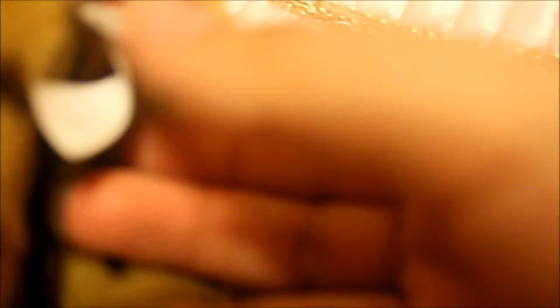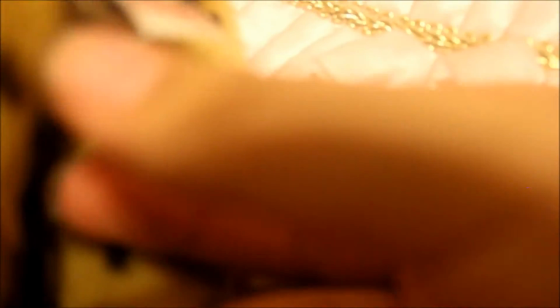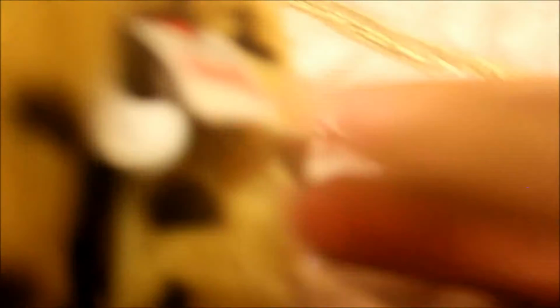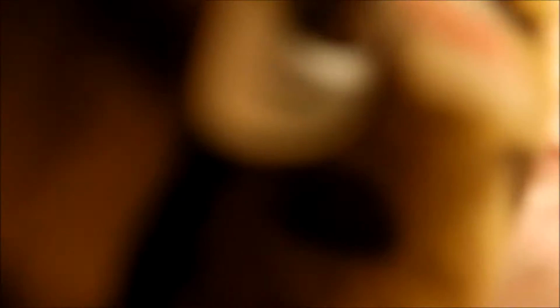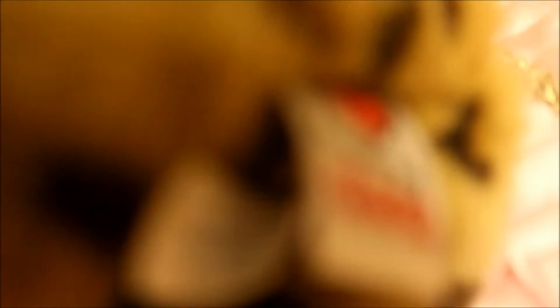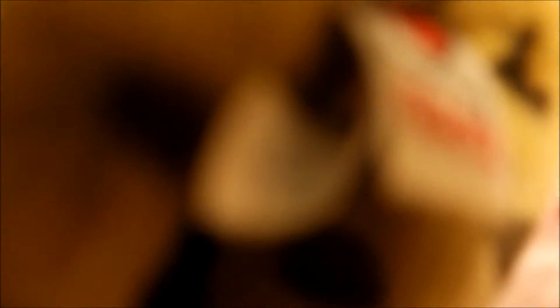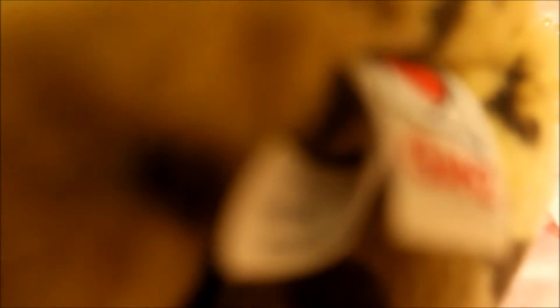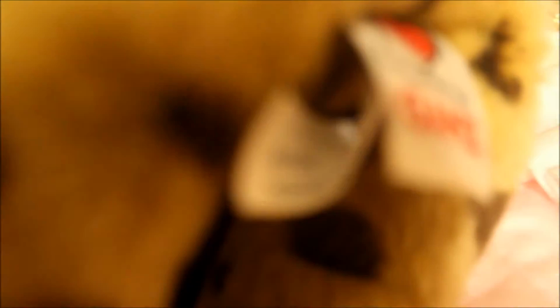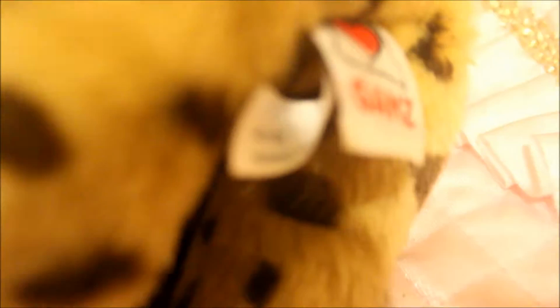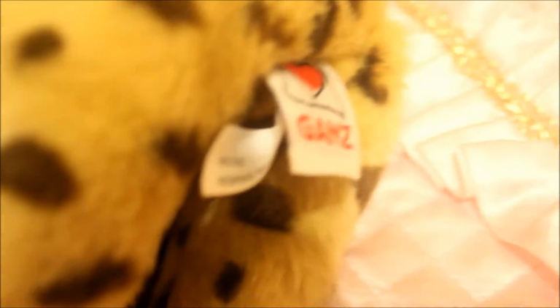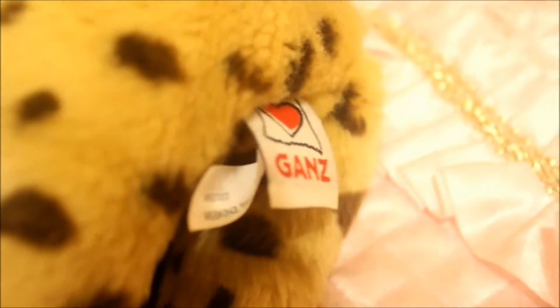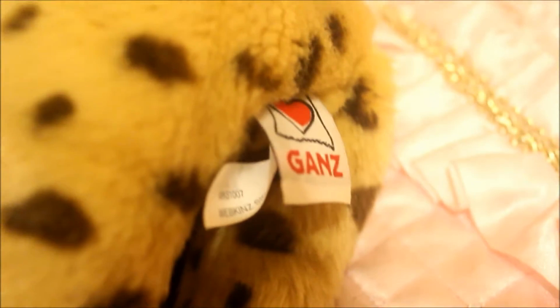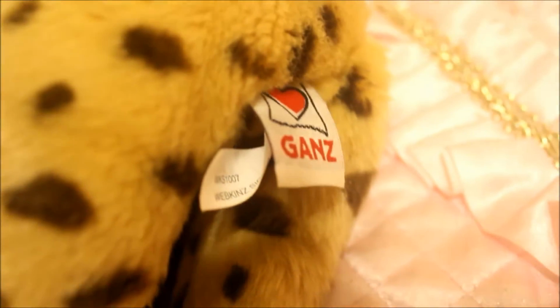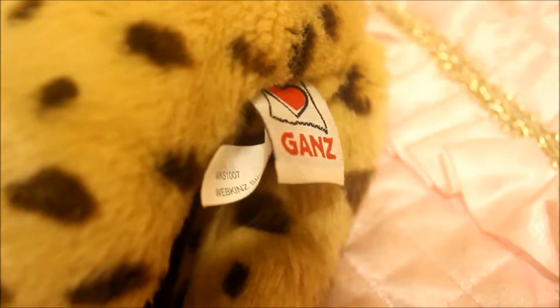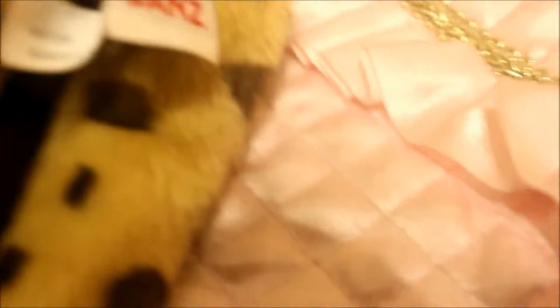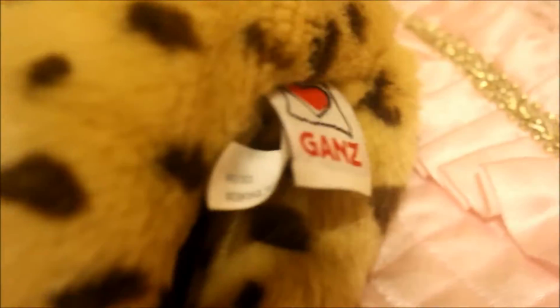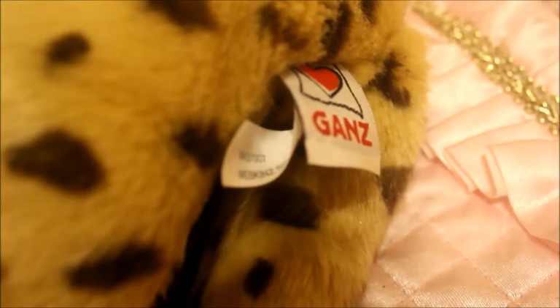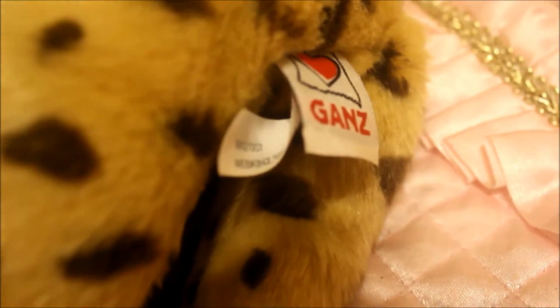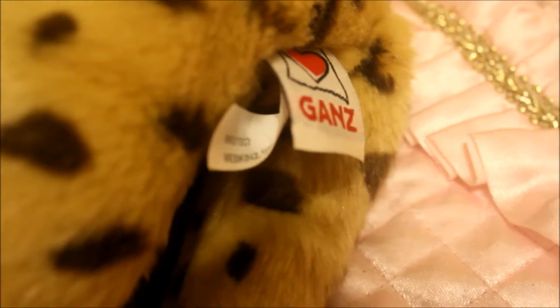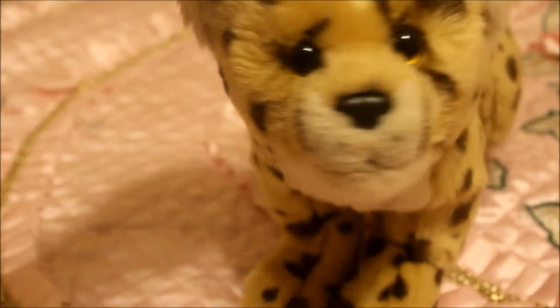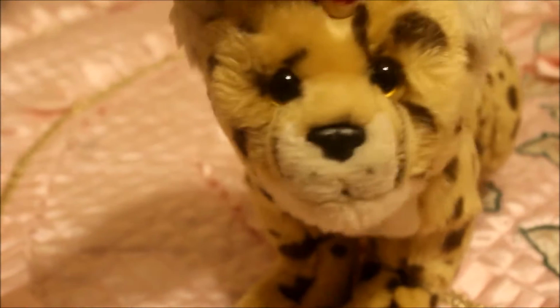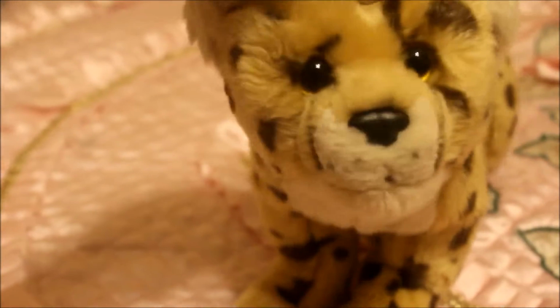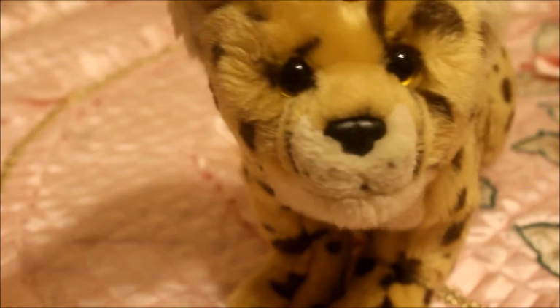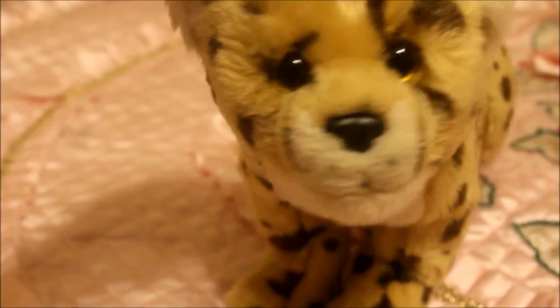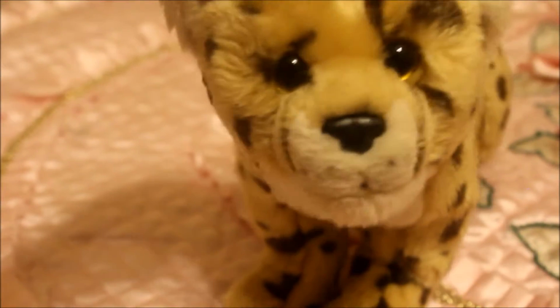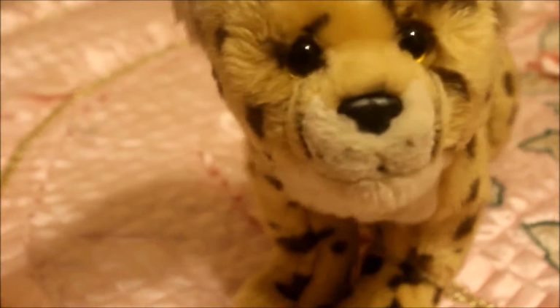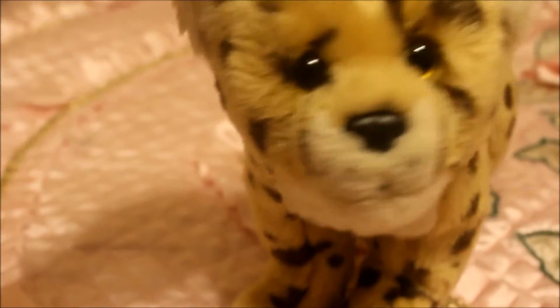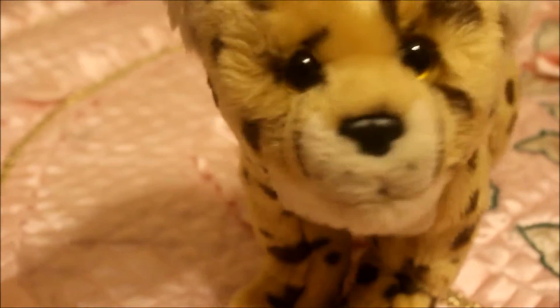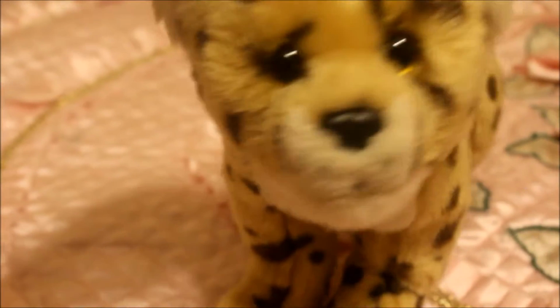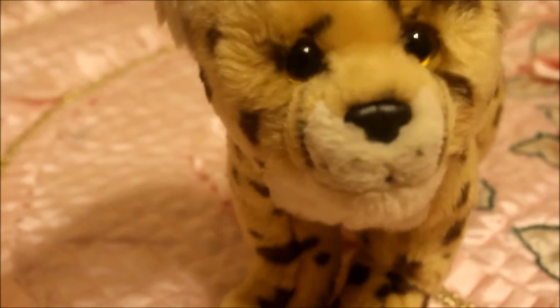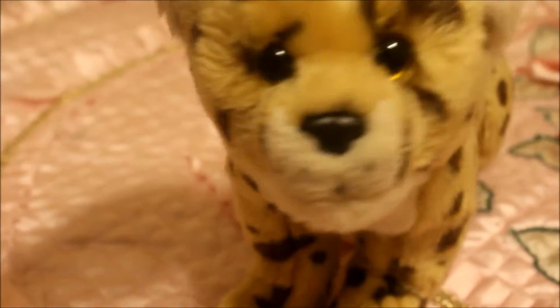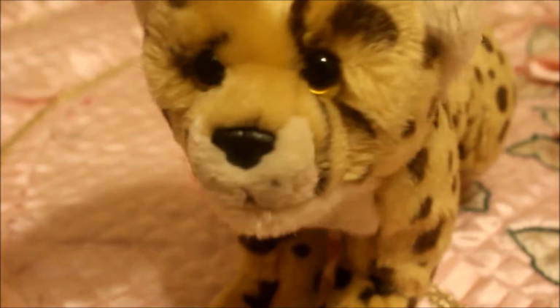Focus — oh okay. It says 'Webkinz signature cheetah.' Thank you so much for watching, and I really hope you all enjoyed this video.